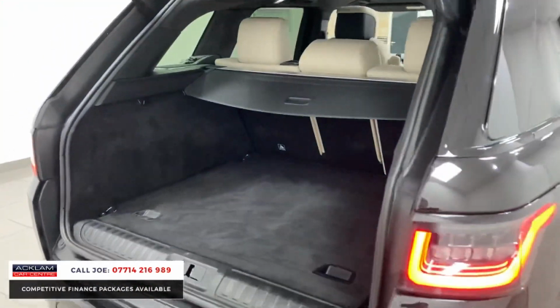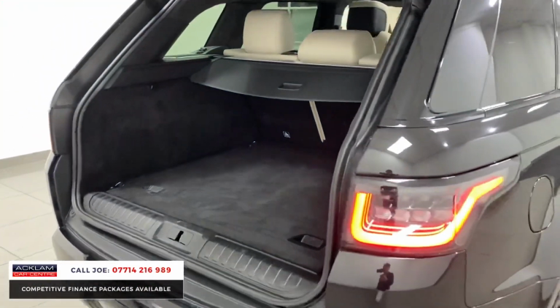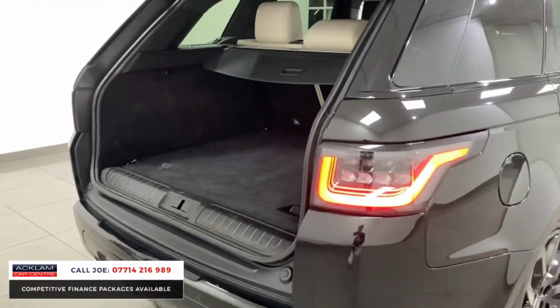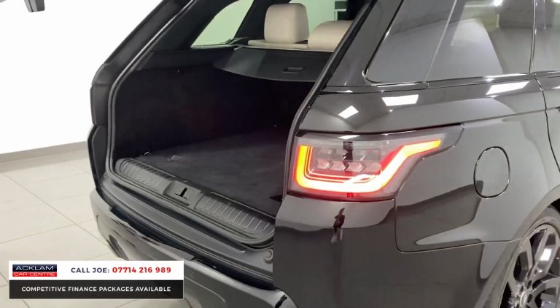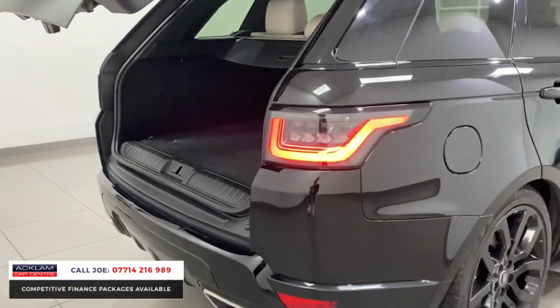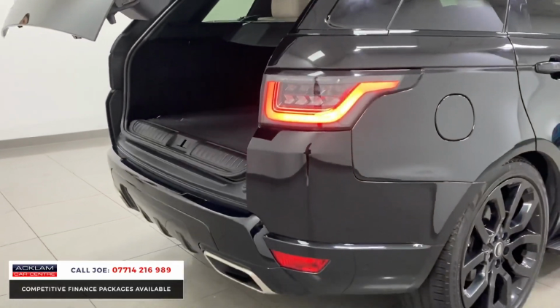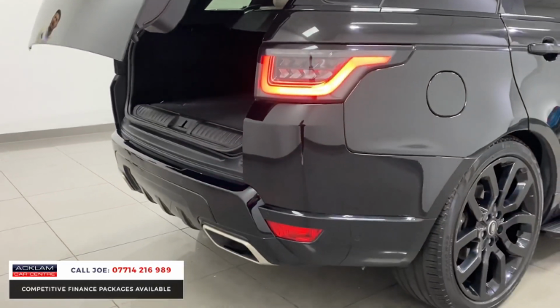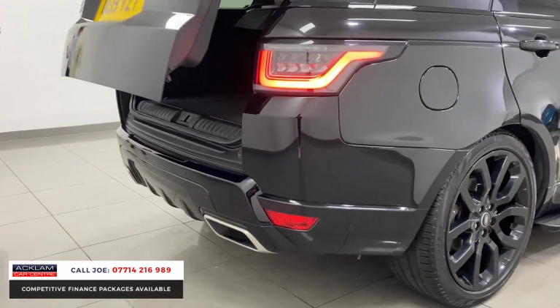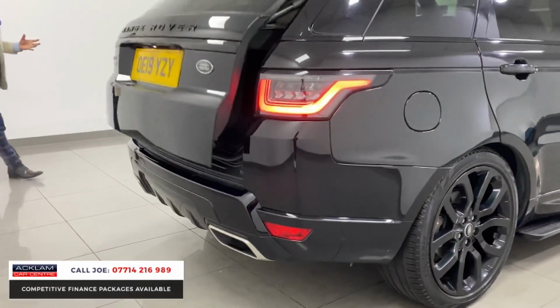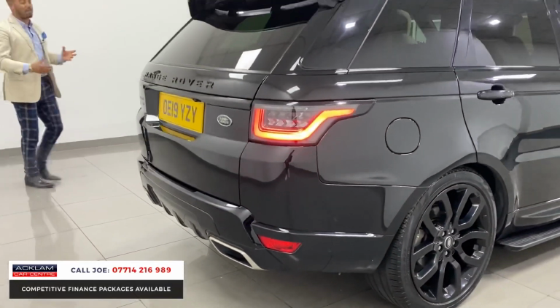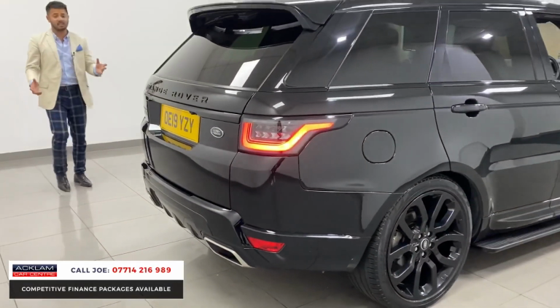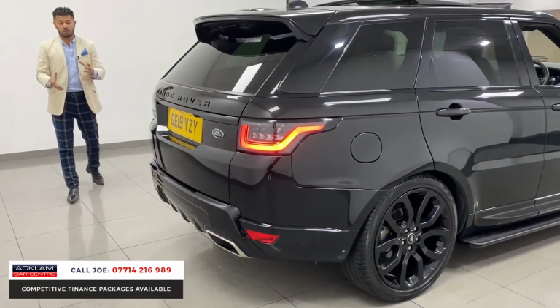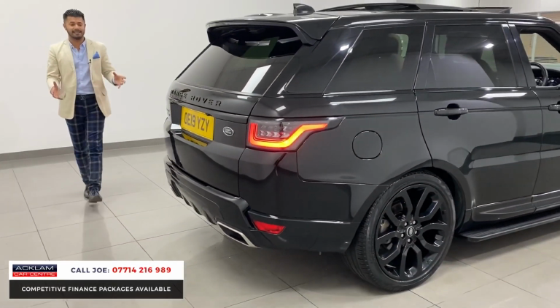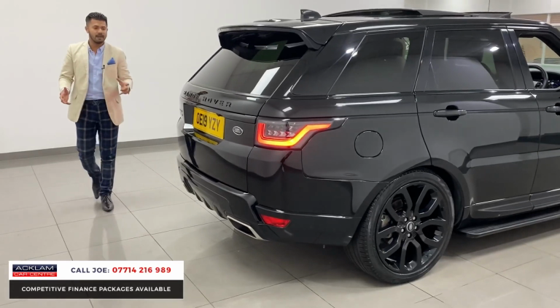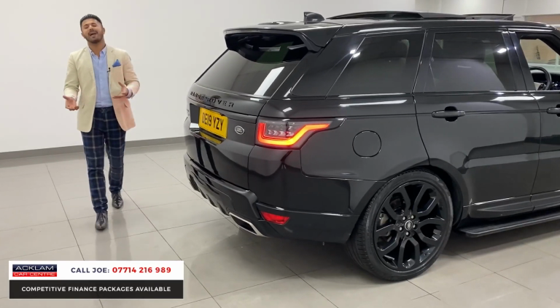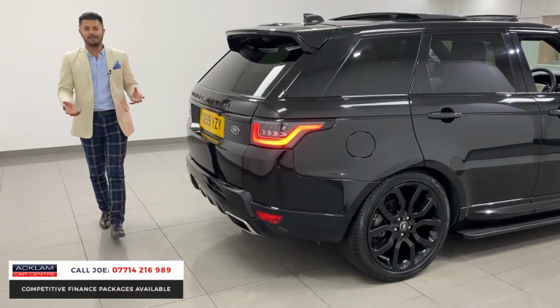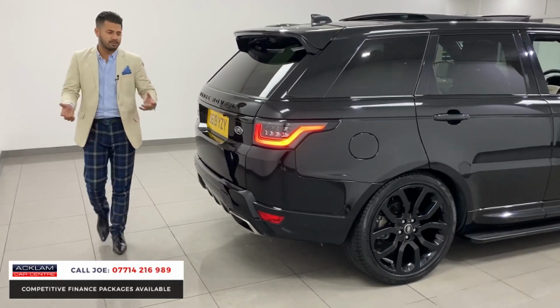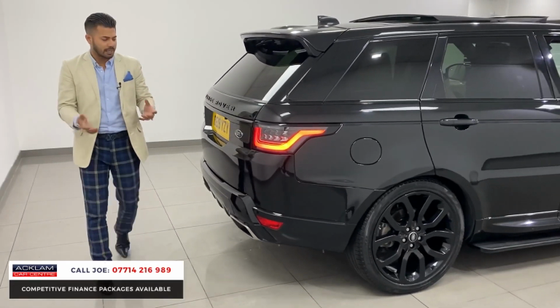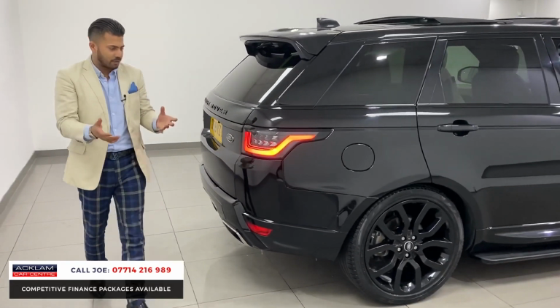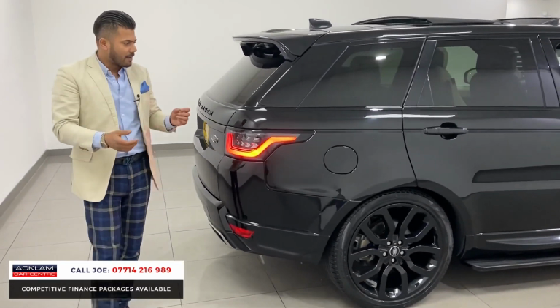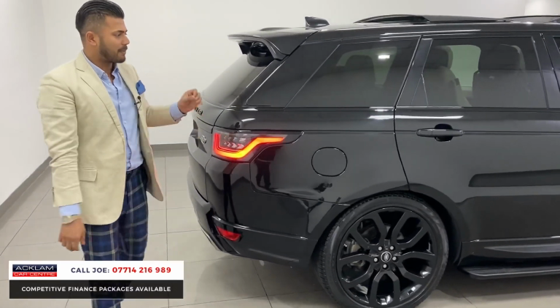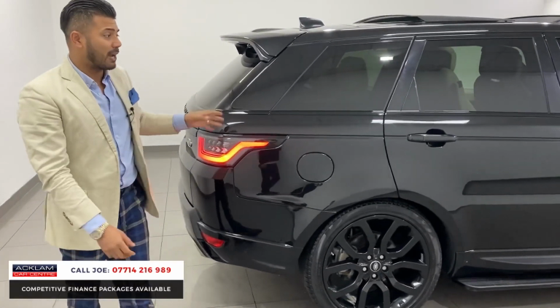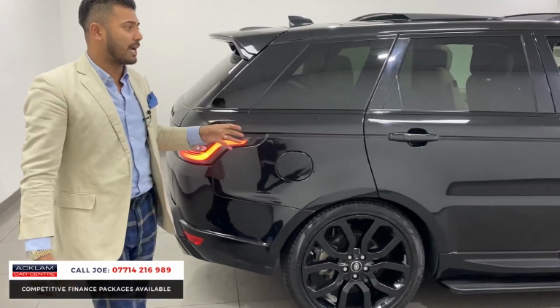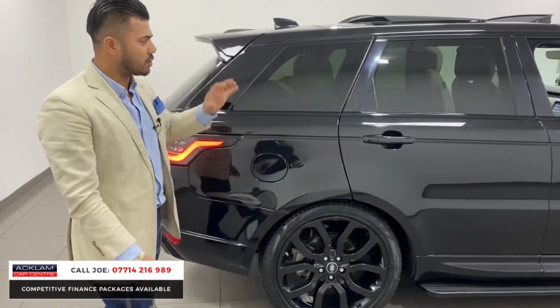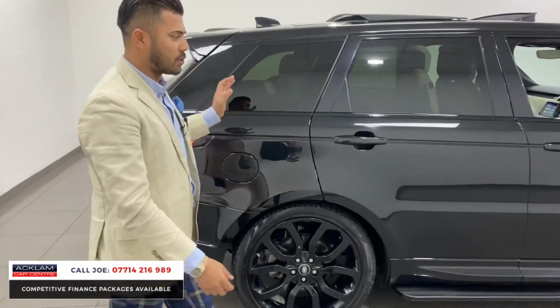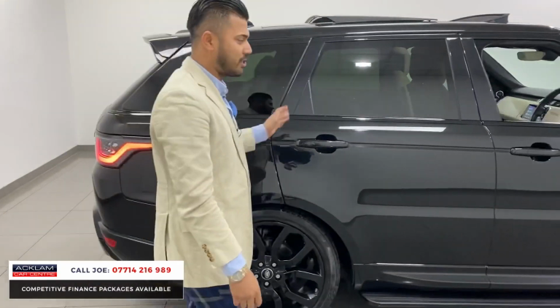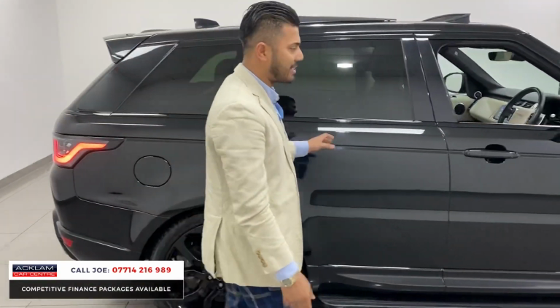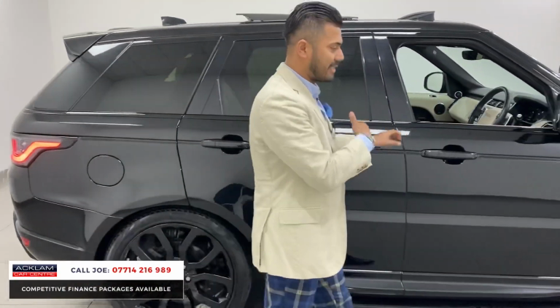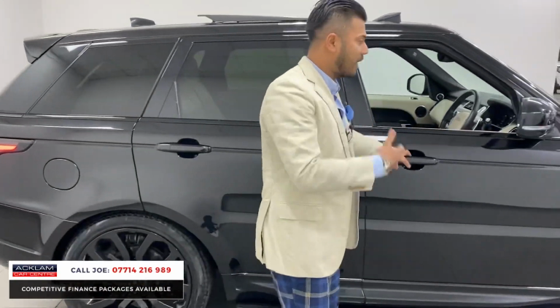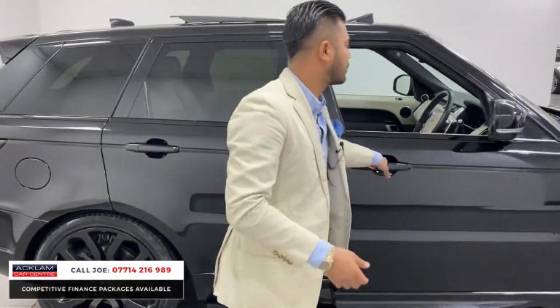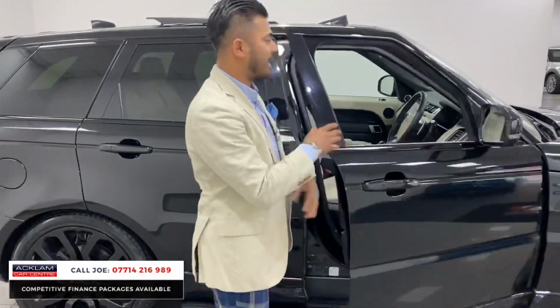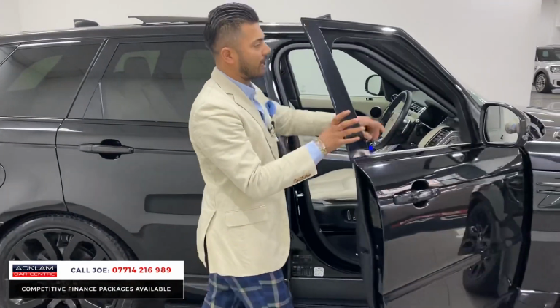The condition is key. I always say black cars are some of the best-looking cars in the world, but they're quite hard to keep clean — that's the honest truth. This one's been very well looked after. There are no swirls, scratches, or marks inside or outside. It has been well looked after.